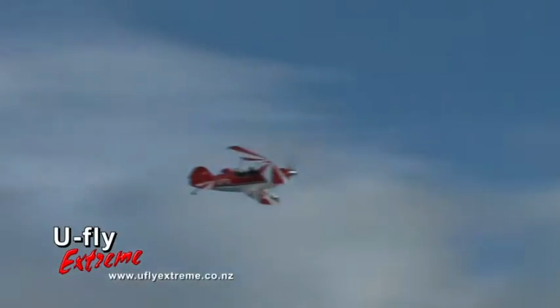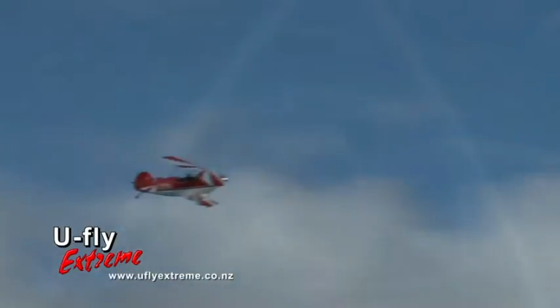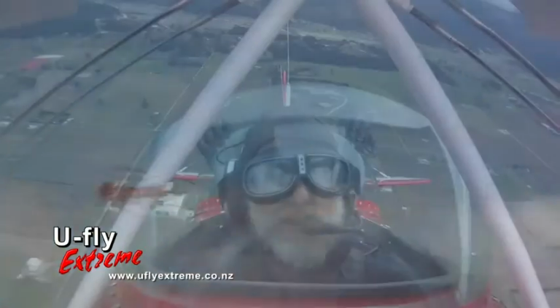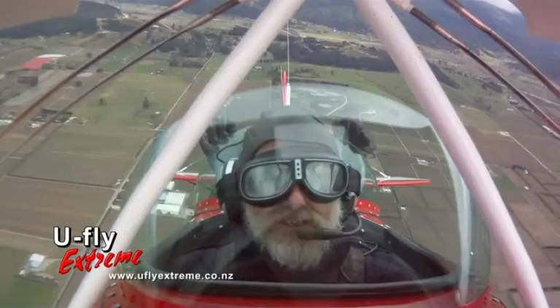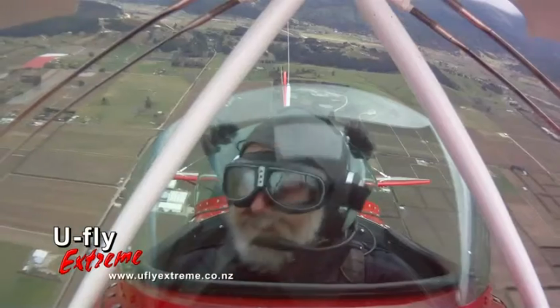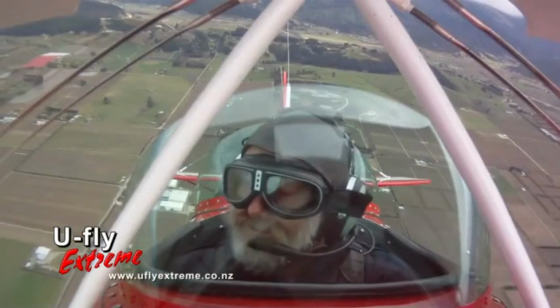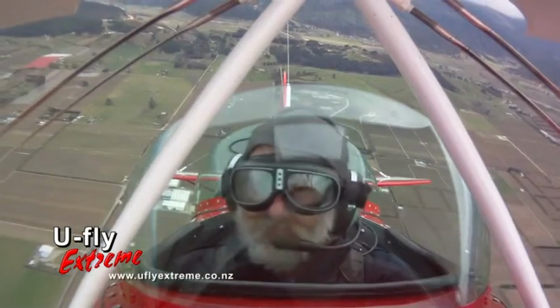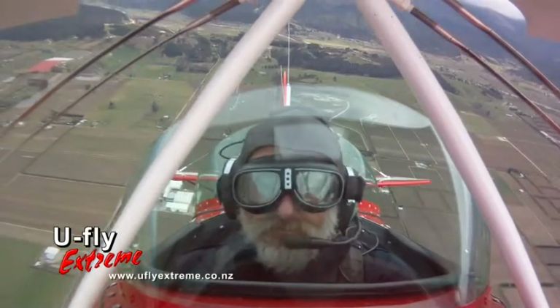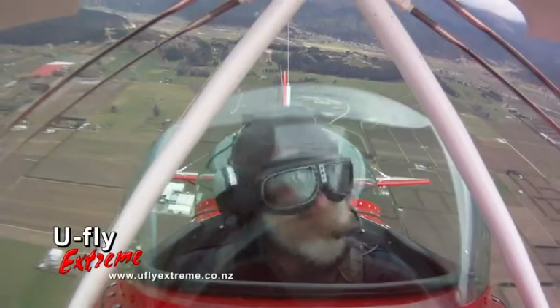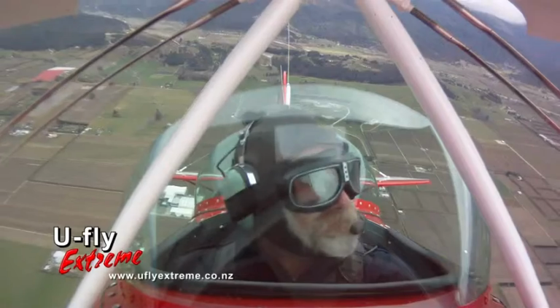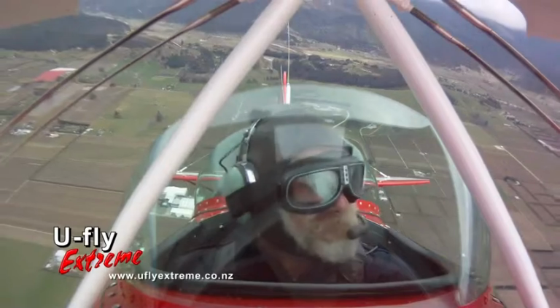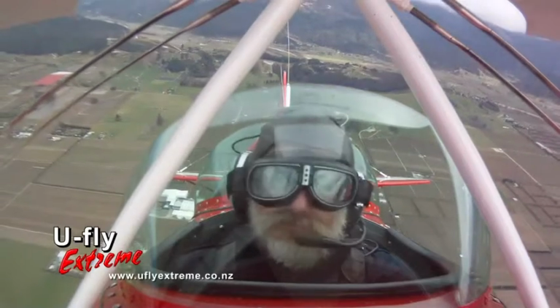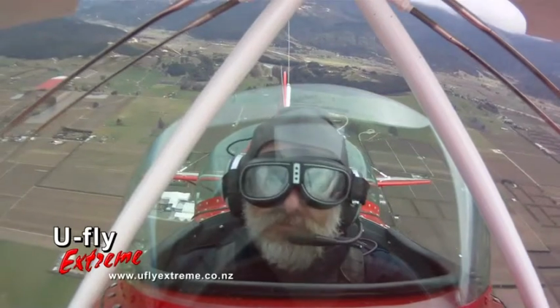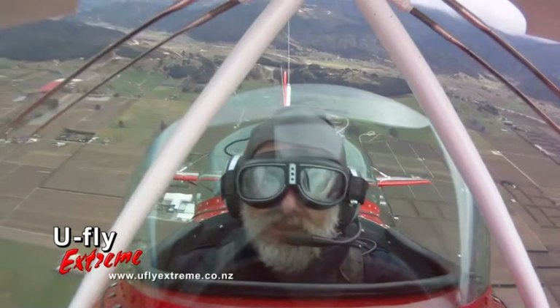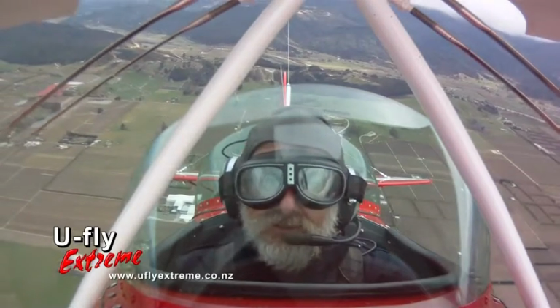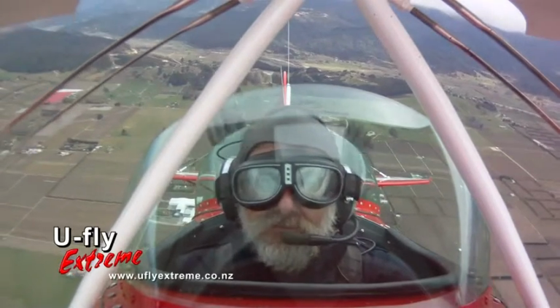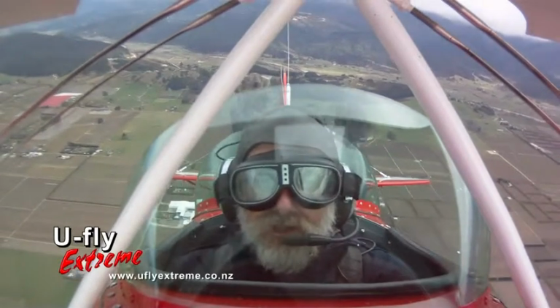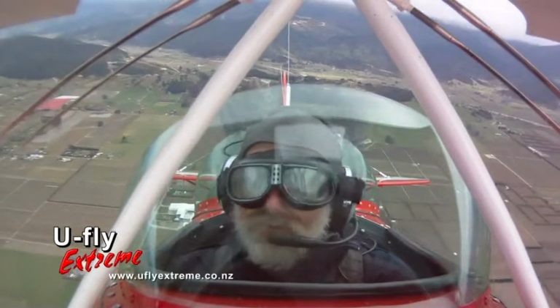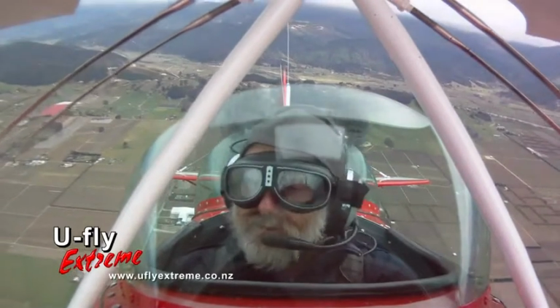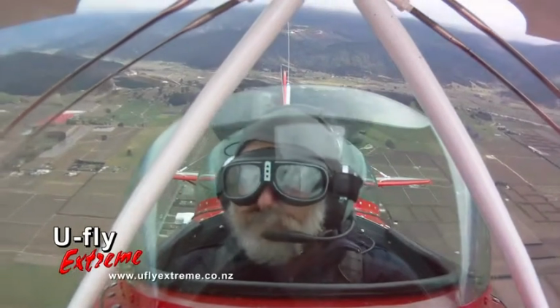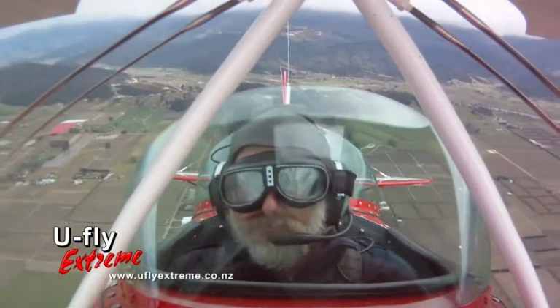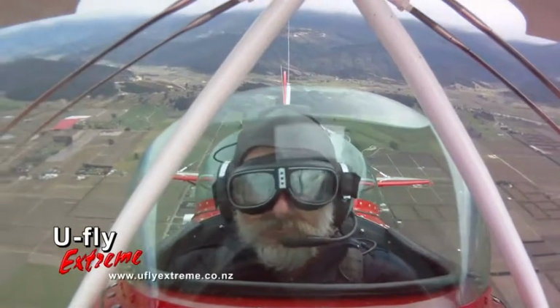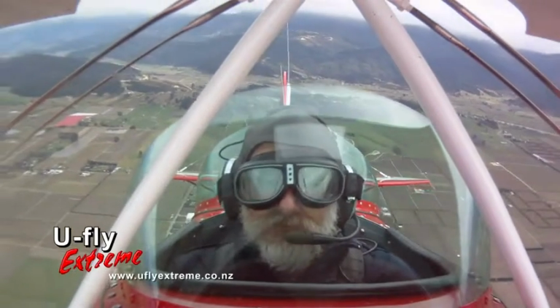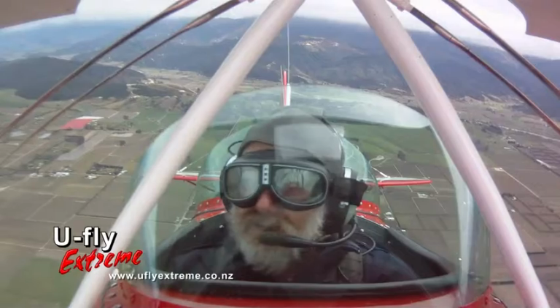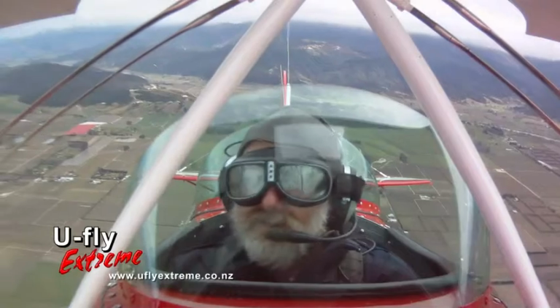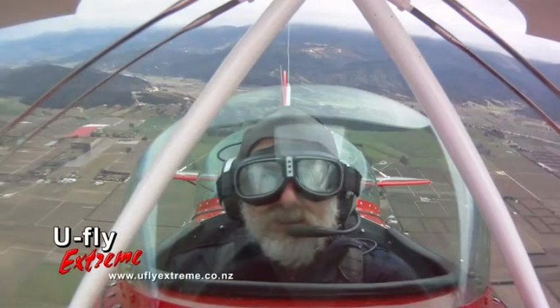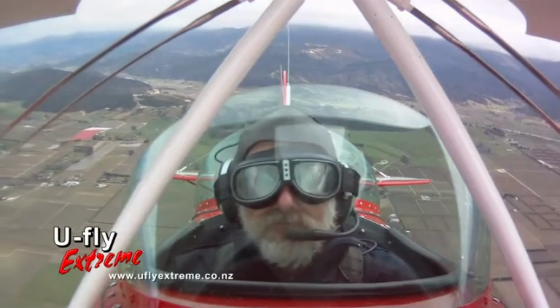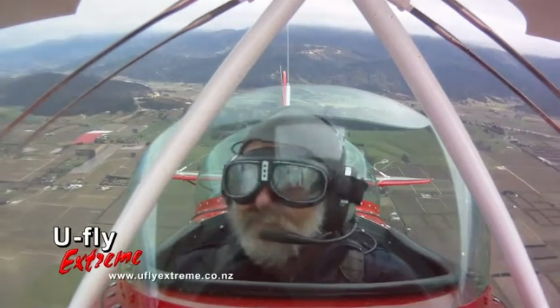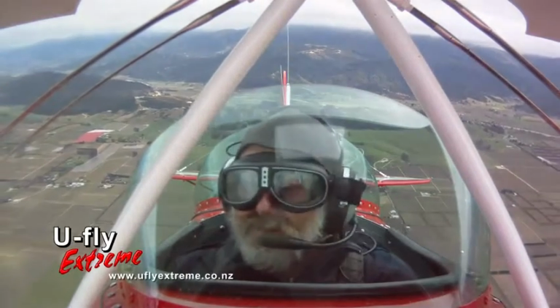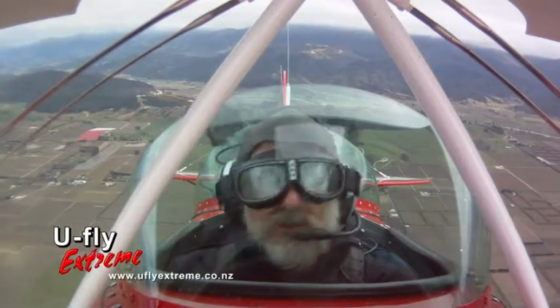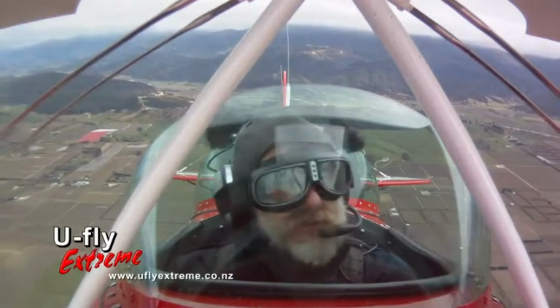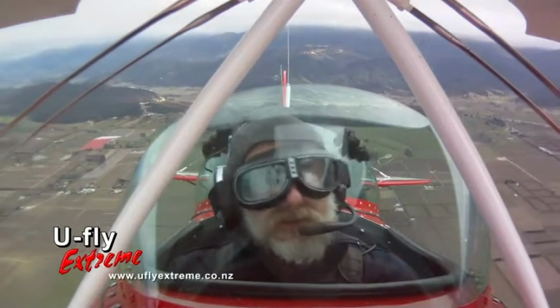A bit freaky, actually. It's not that bad though, is it? I mean, if you let go of the stick — just let go. Okay, well neither of us are flying at the moment. That's my hands there. So the airplane is quite stable, alright?